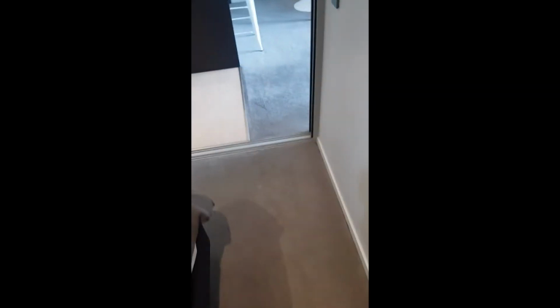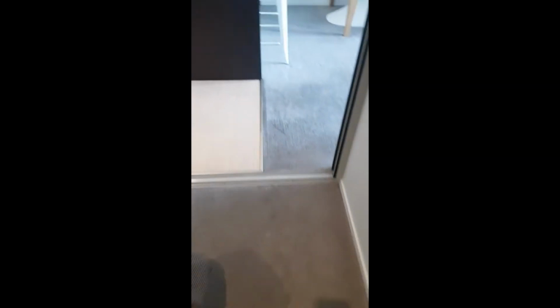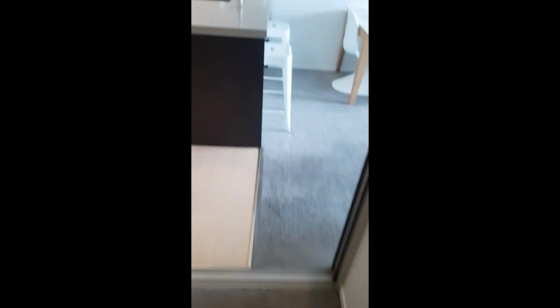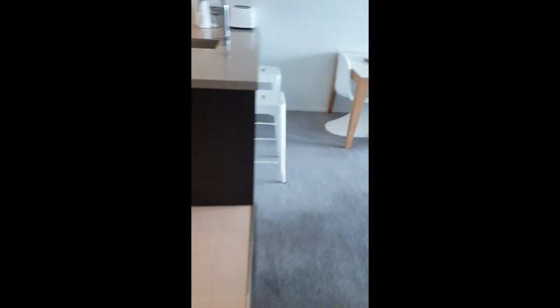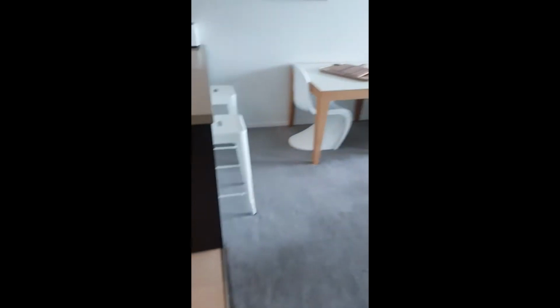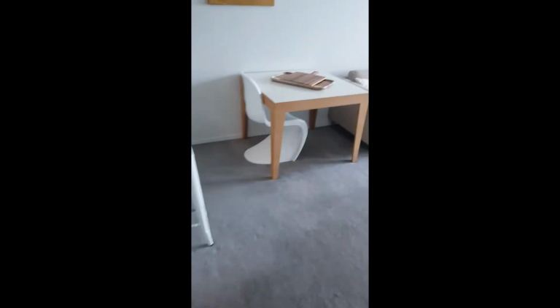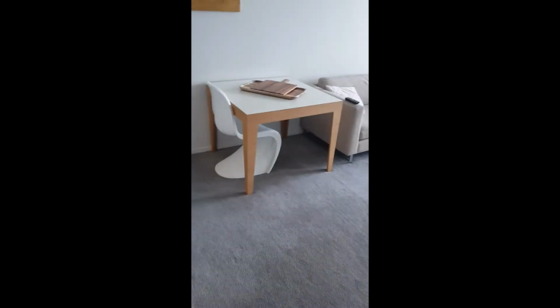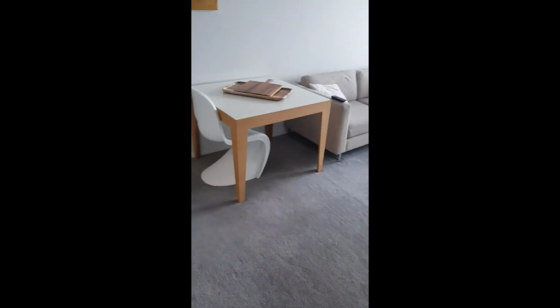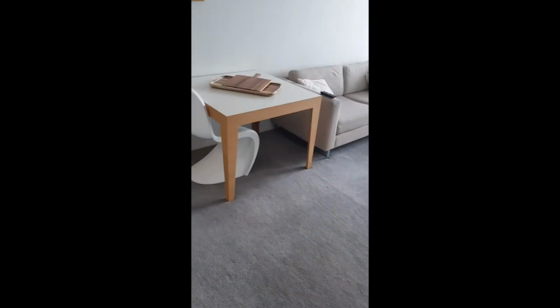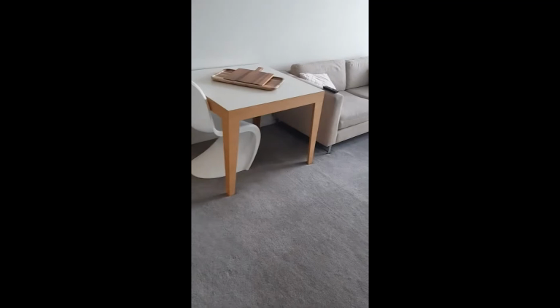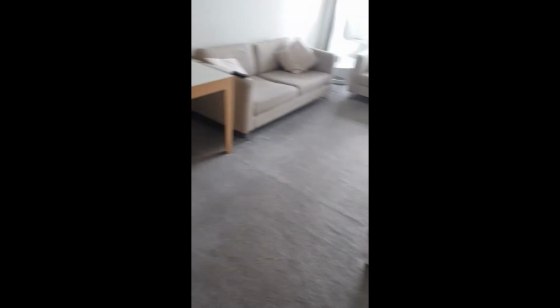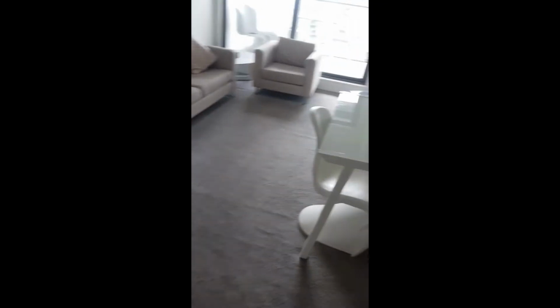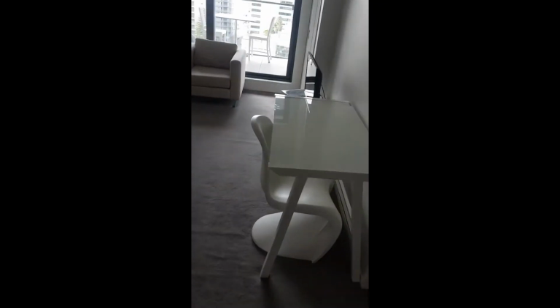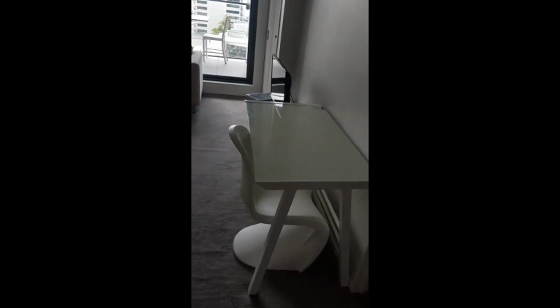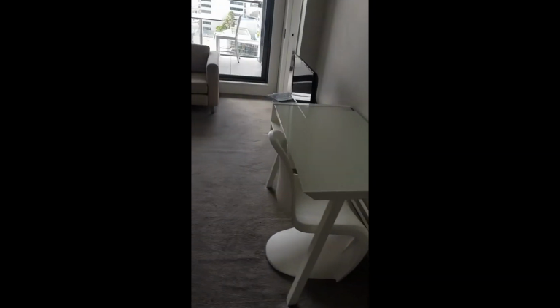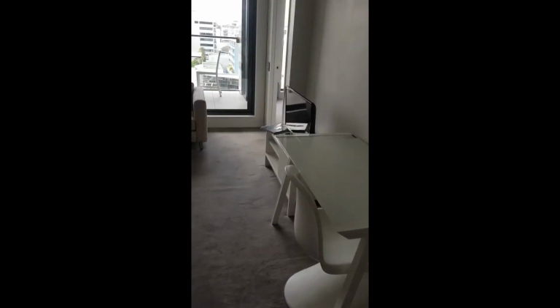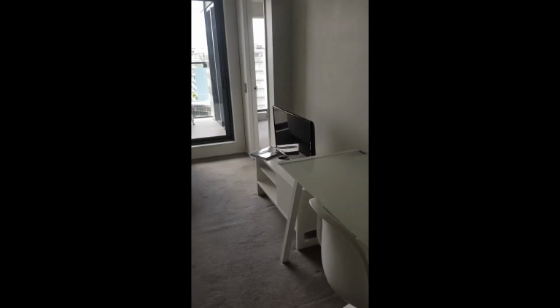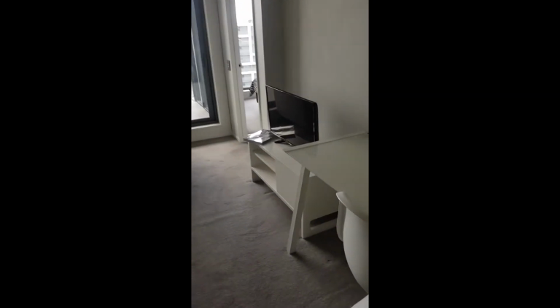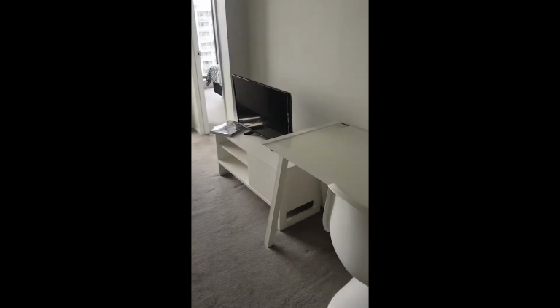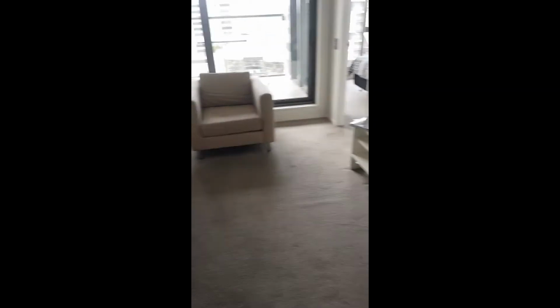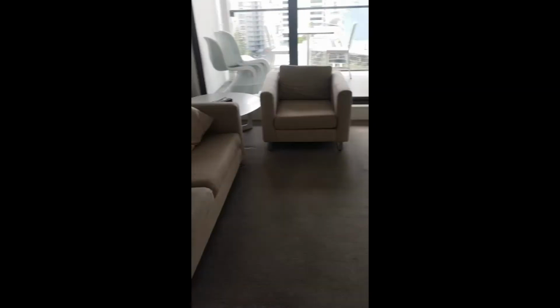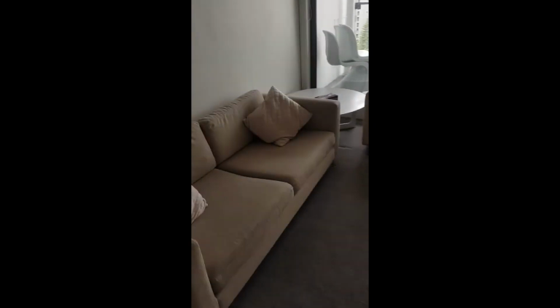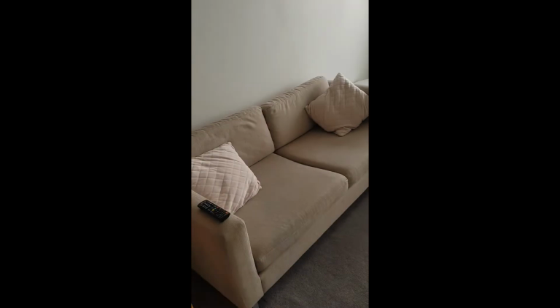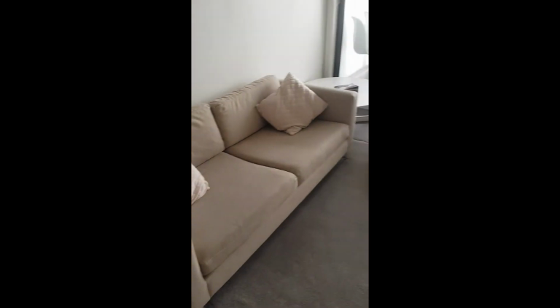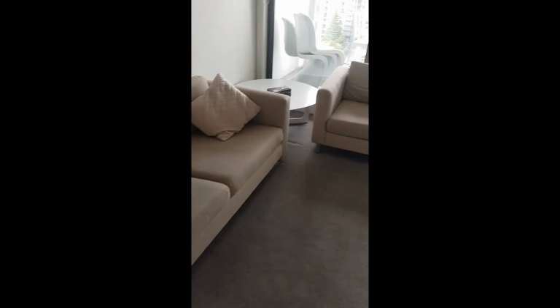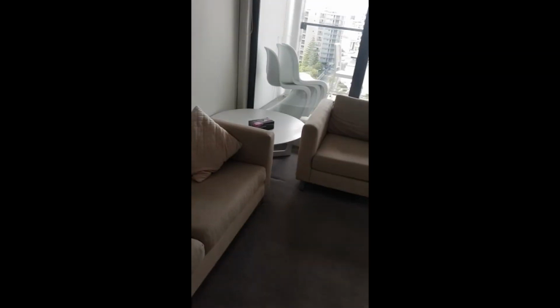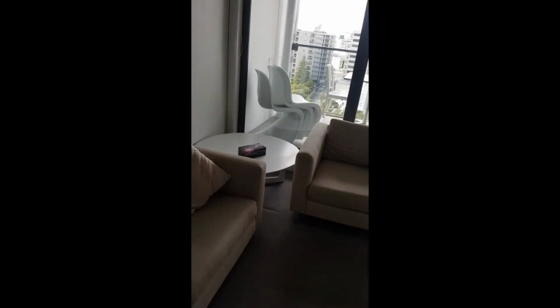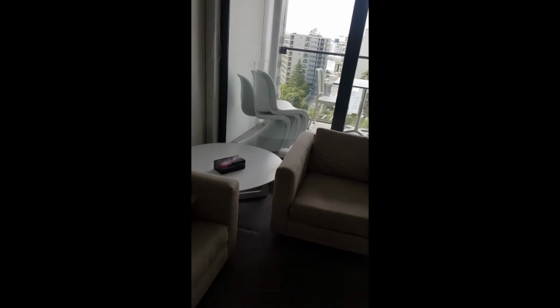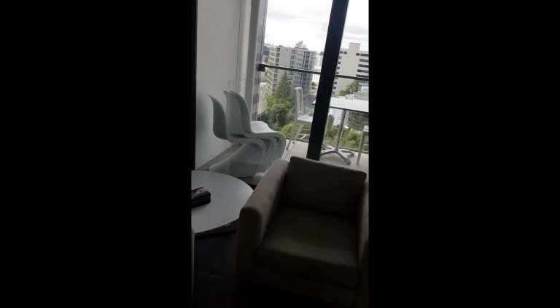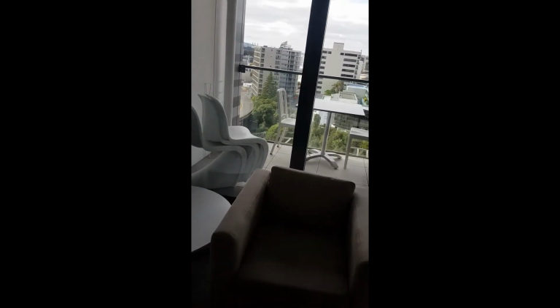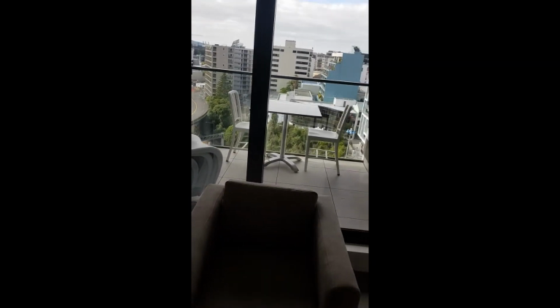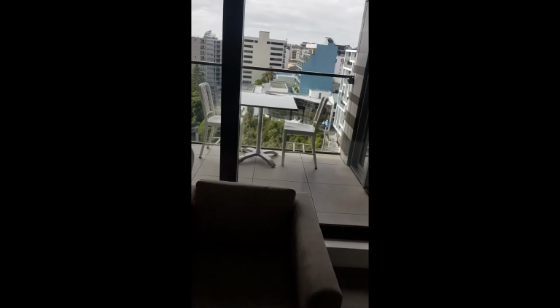Moving into the dining area, which has a table to sit at, a desk, and a TV. Comes fully furnished with couches, table, and outdoor seating.